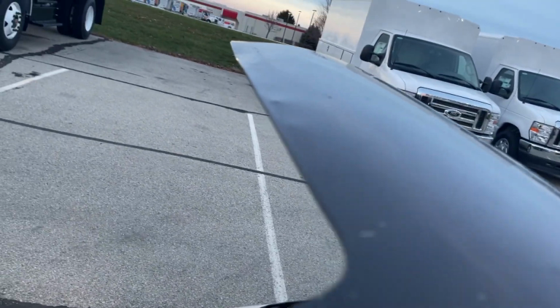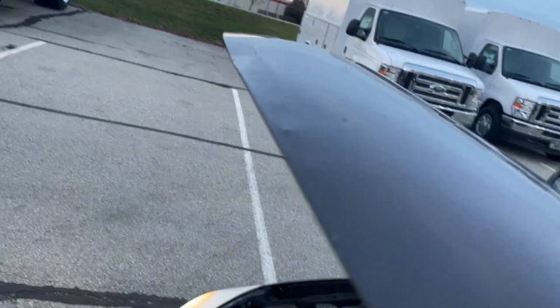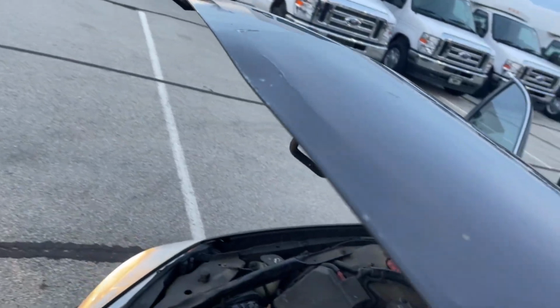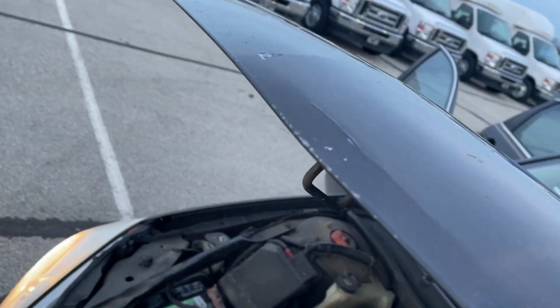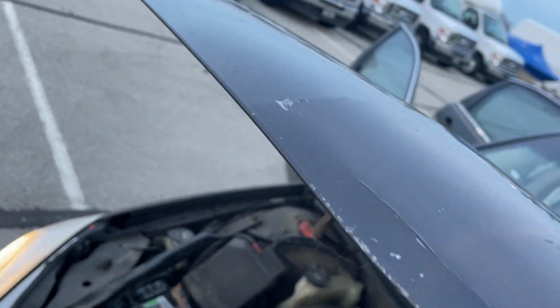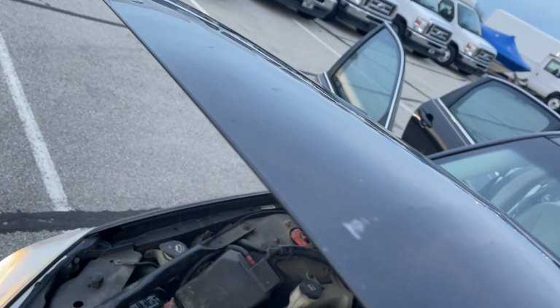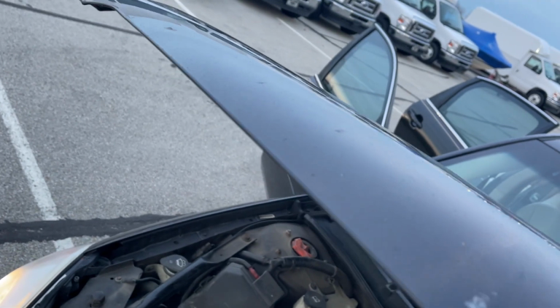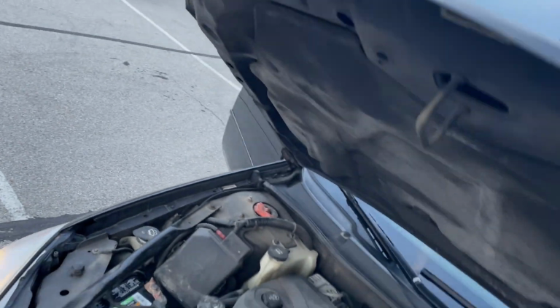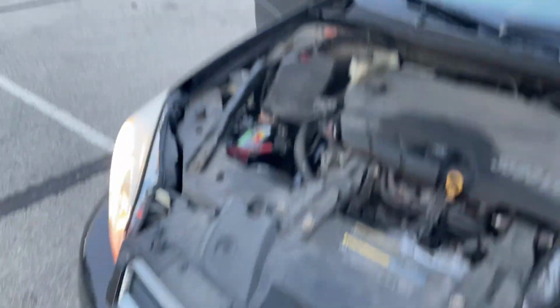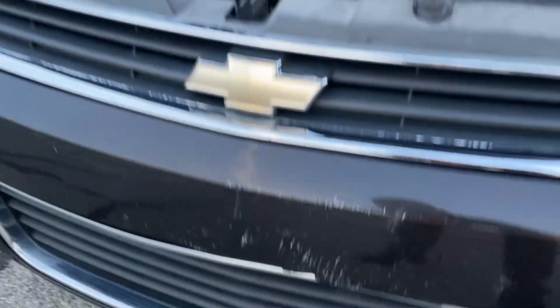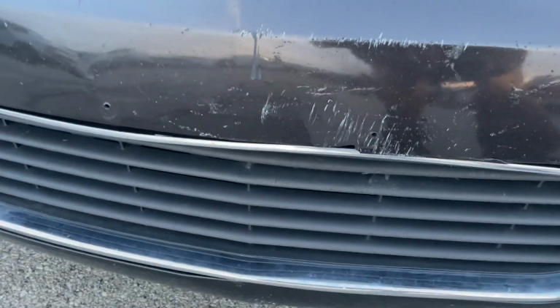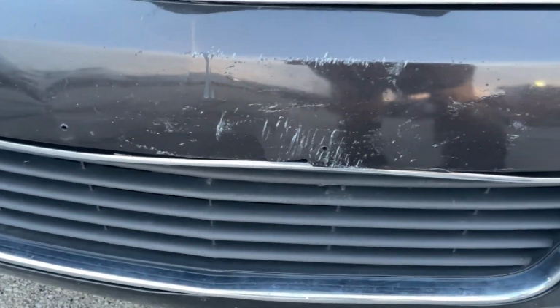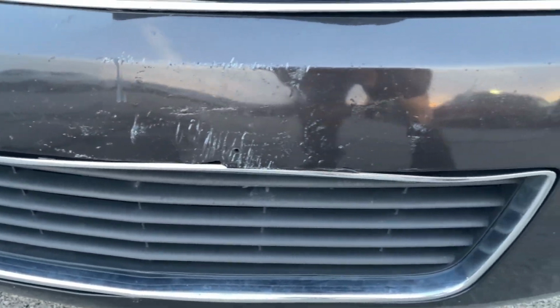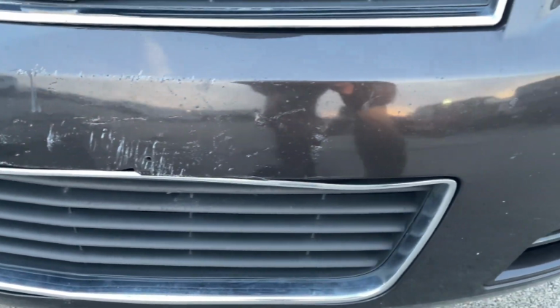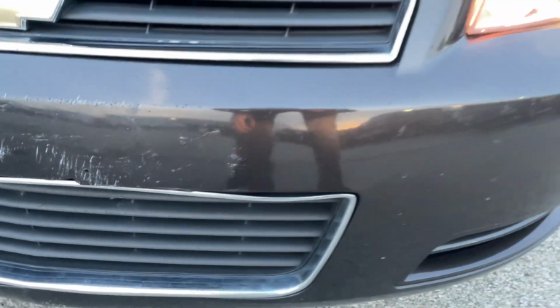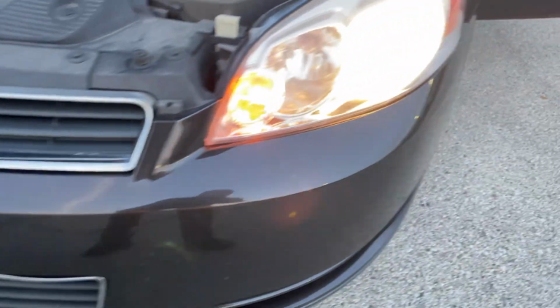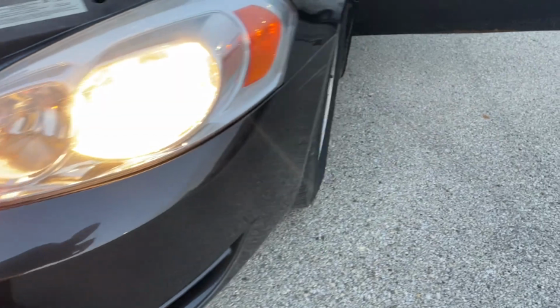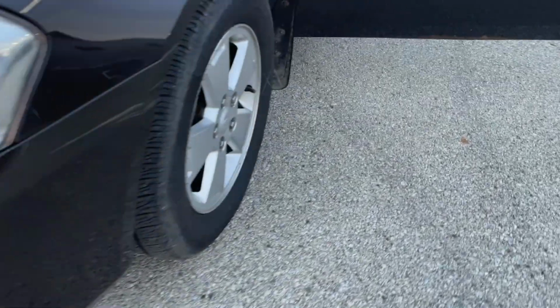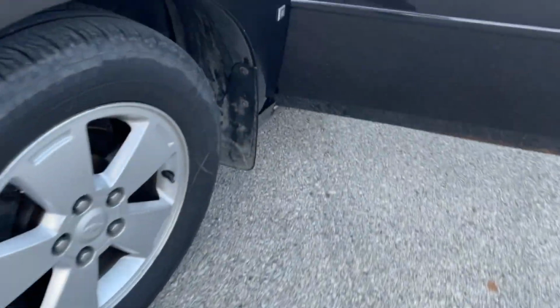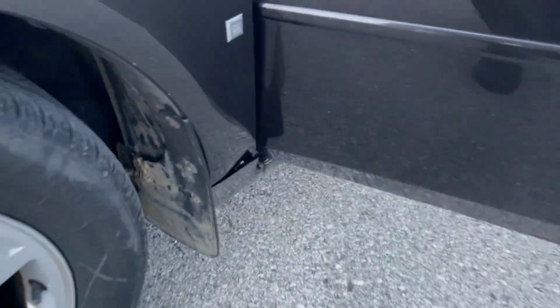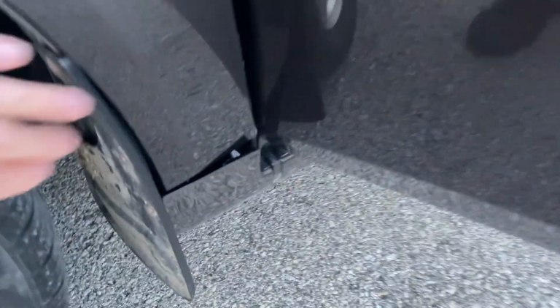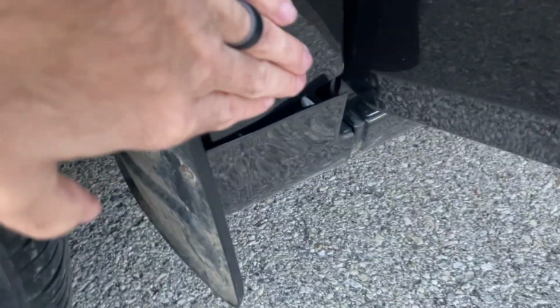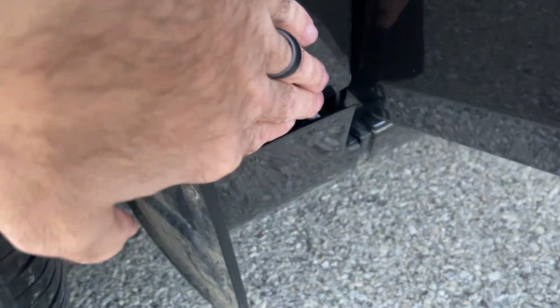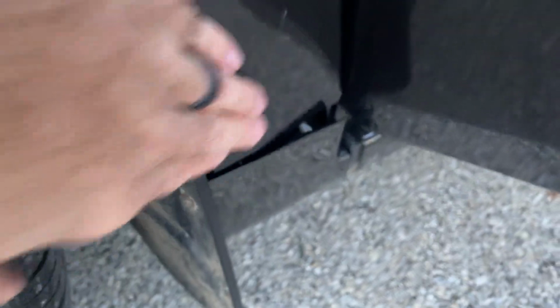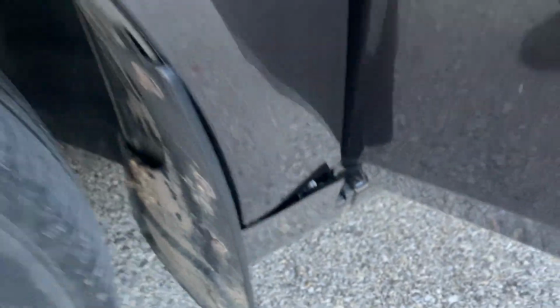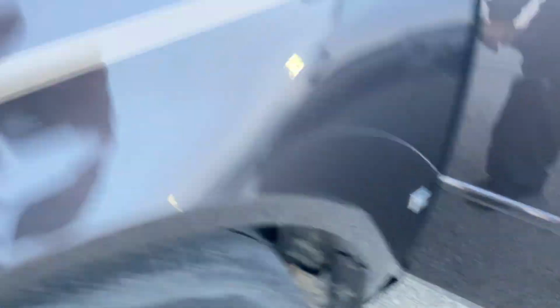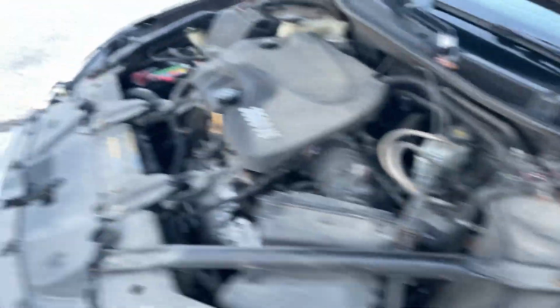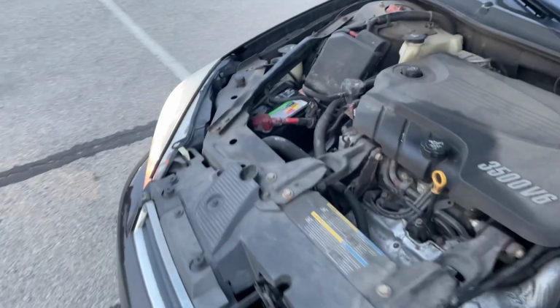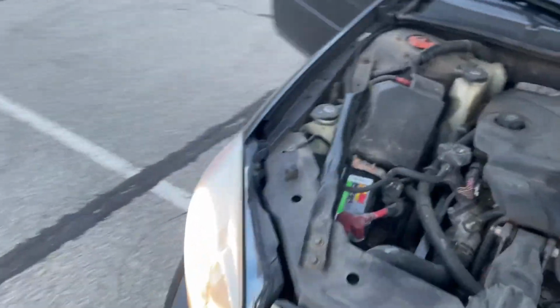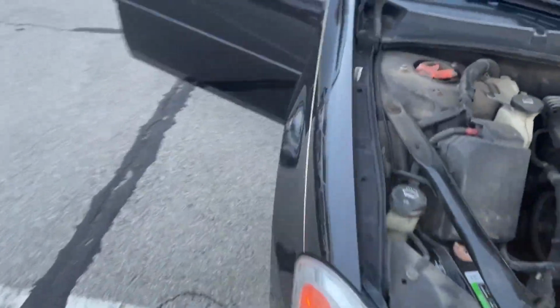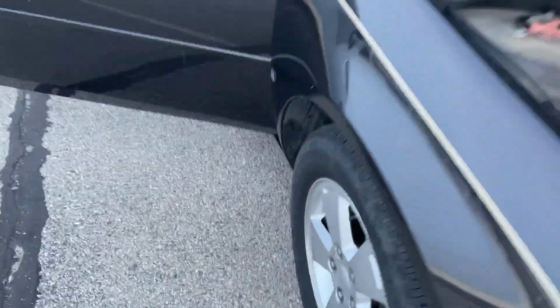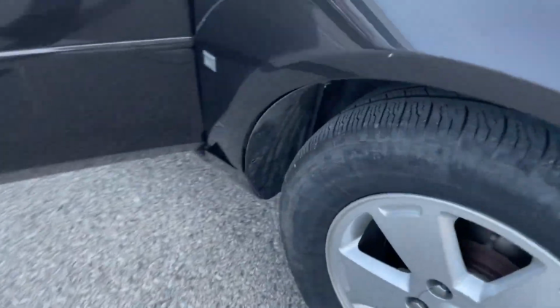It's bent on the front of the hood, chipped up and what not. Same thing on the front here. And this is on both sides — it's like the rocker panel up front is misaligned.